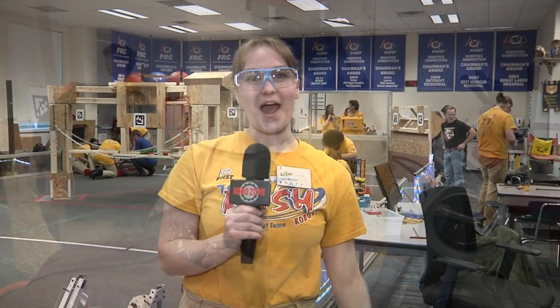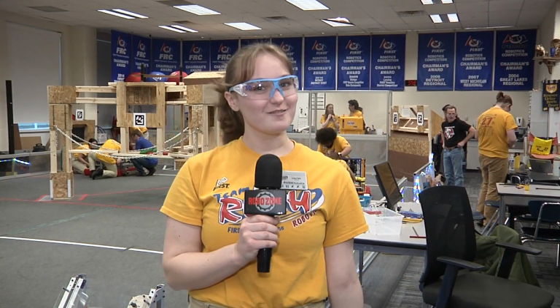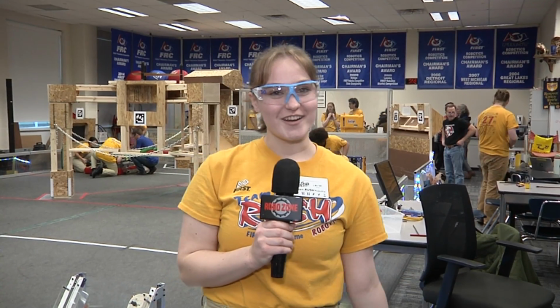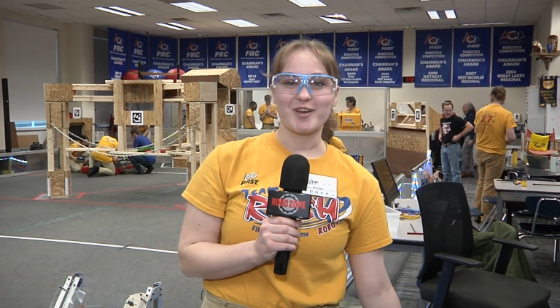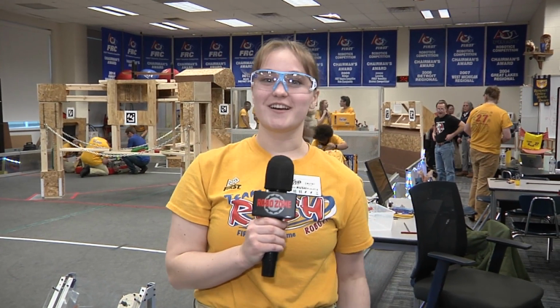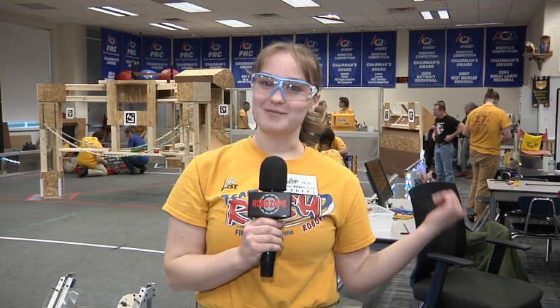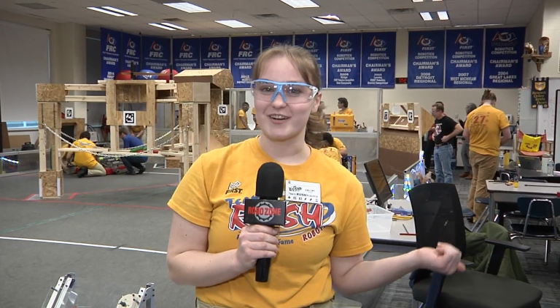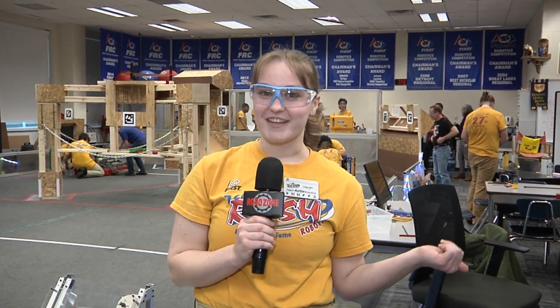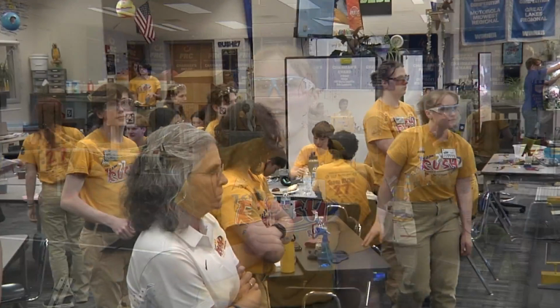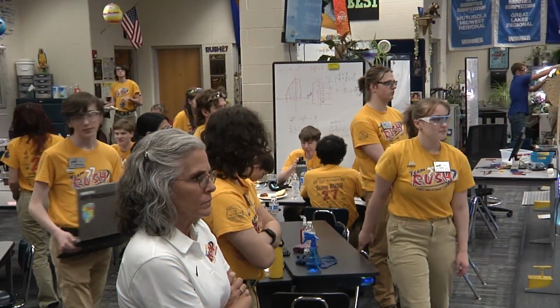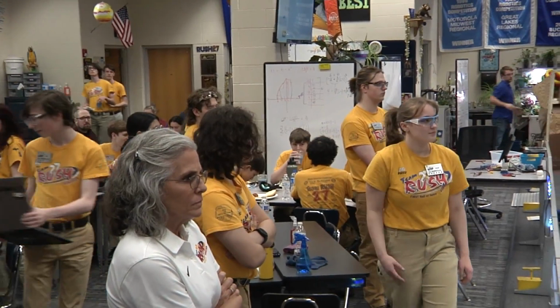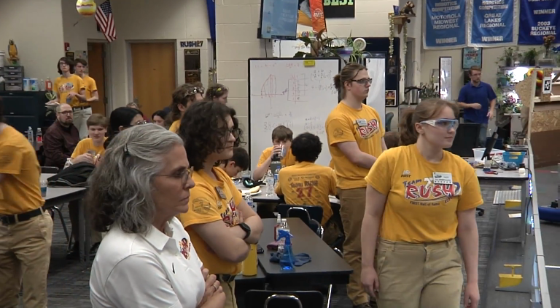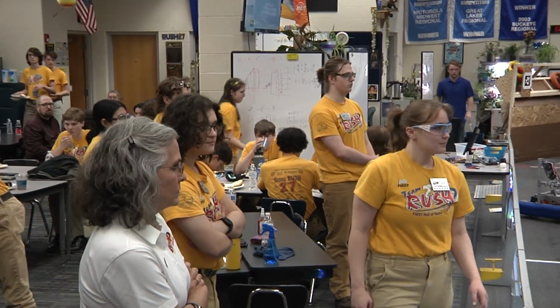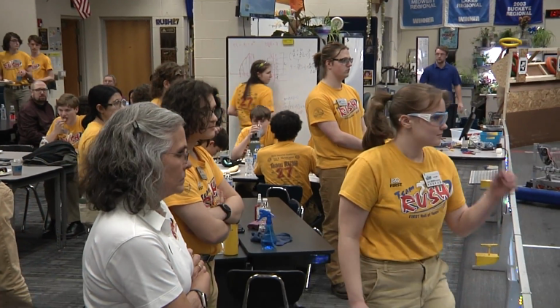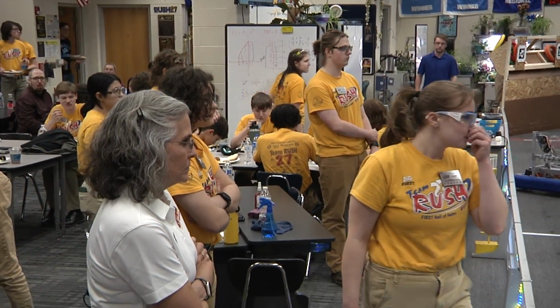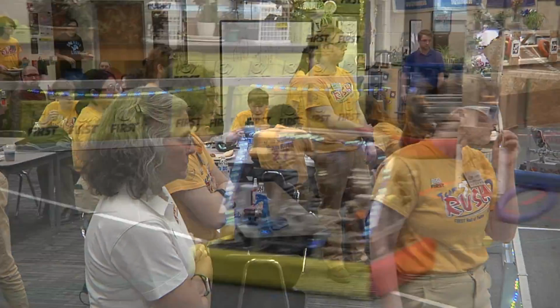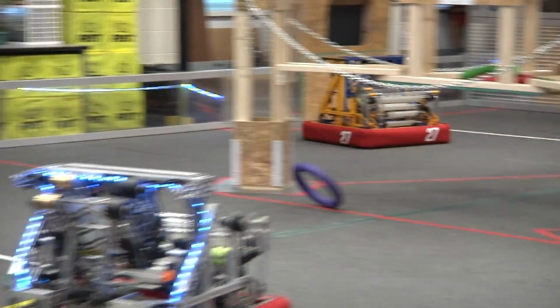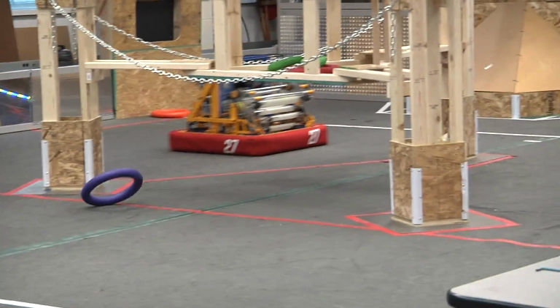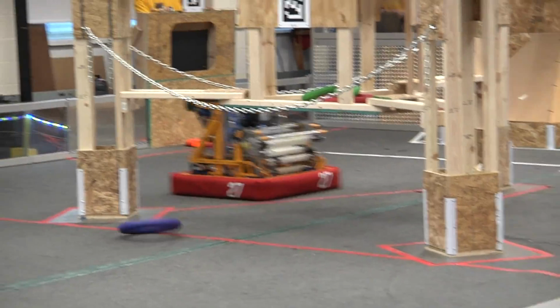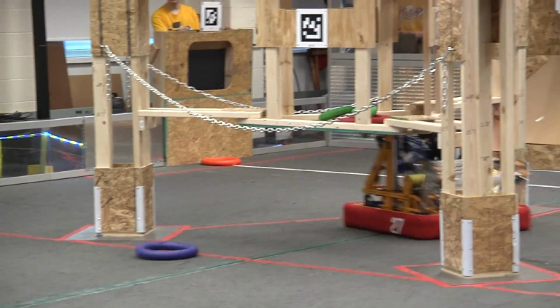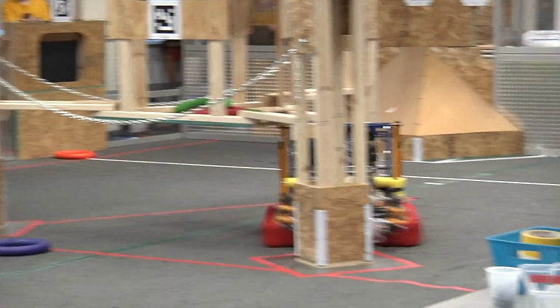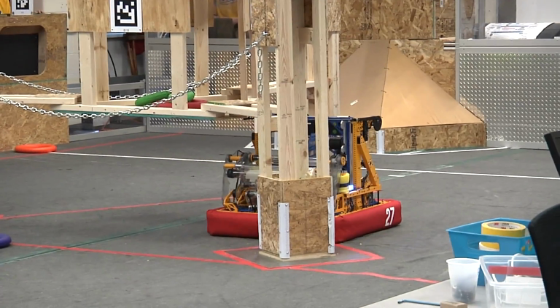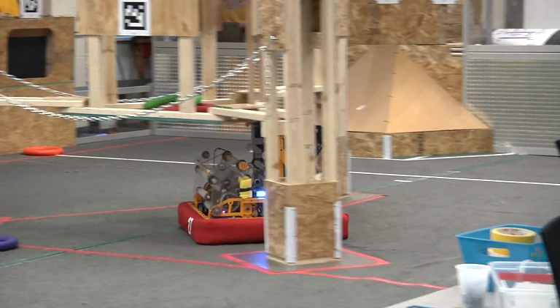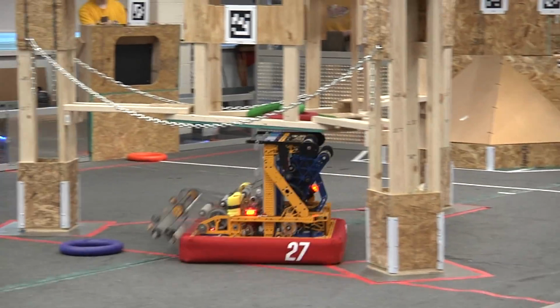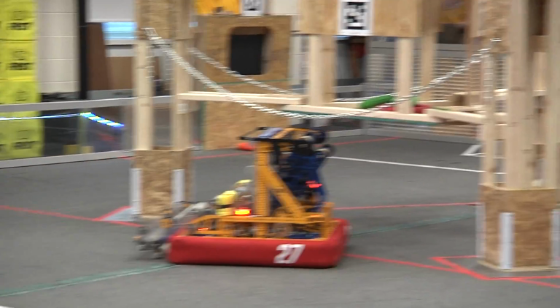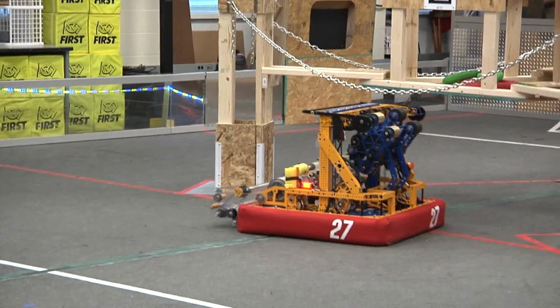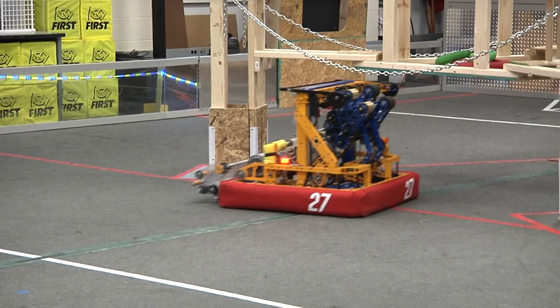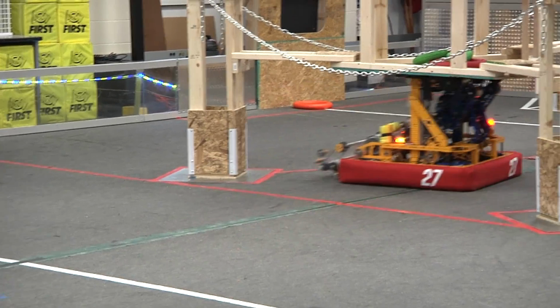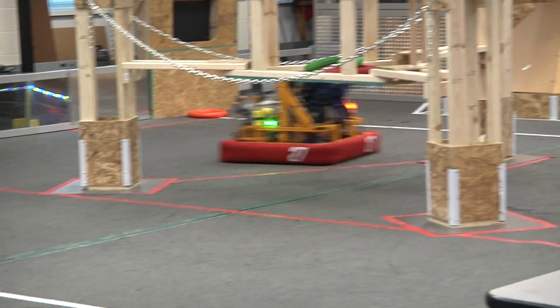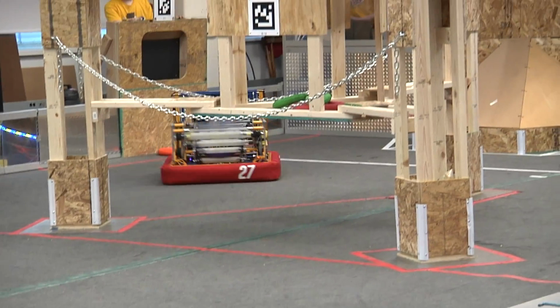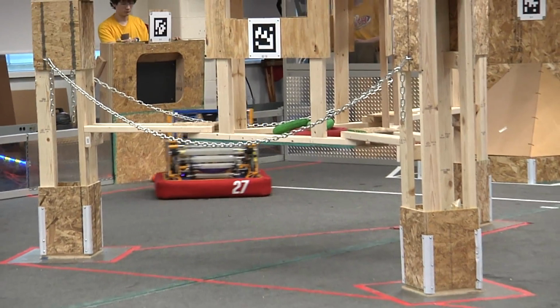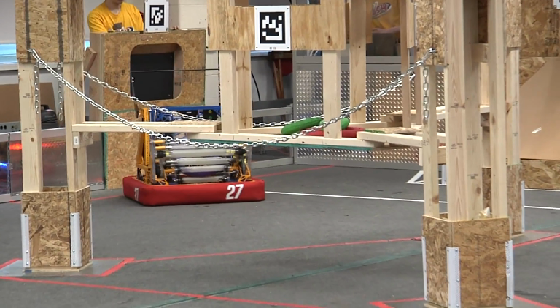Hi, my name is Lauren. I'm a captain on Team Rush 27. We're here at our field in the basement right now and we're doing some drive practice. I'm a huge fan of this year's game — I think it's super fun to watch be played on the field.